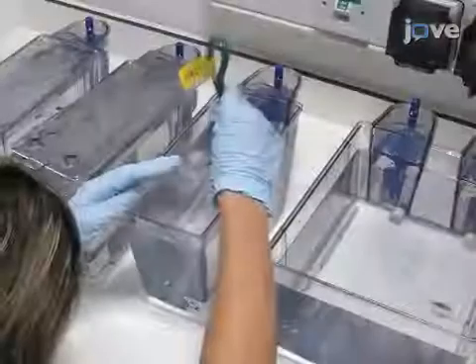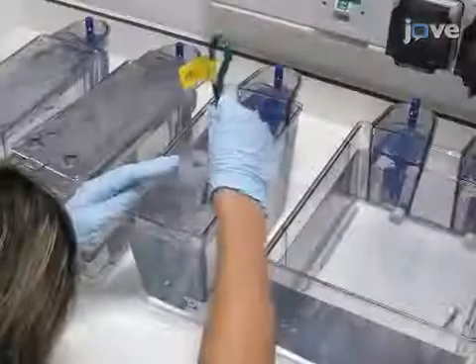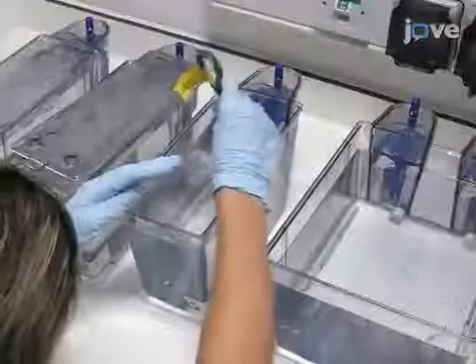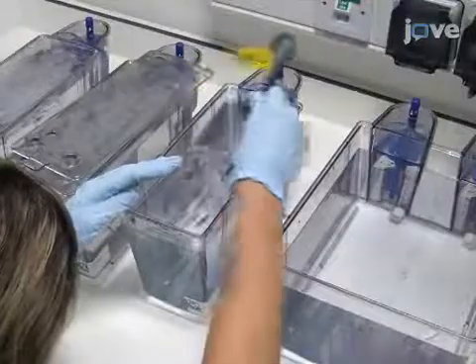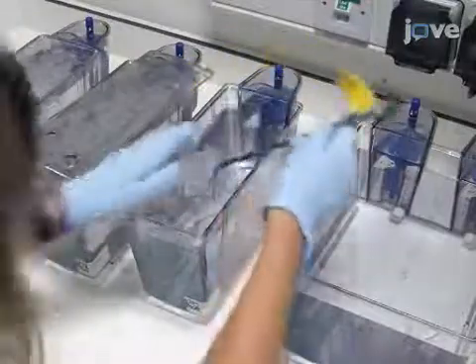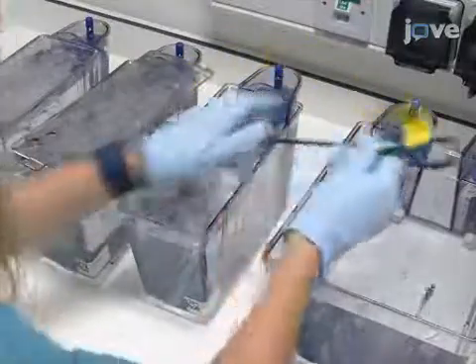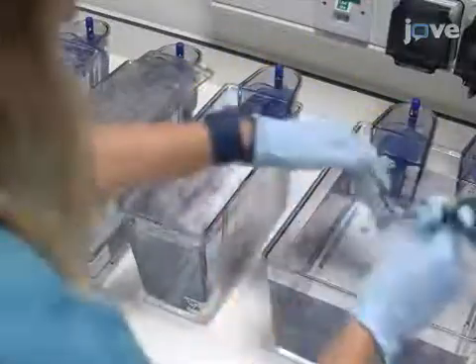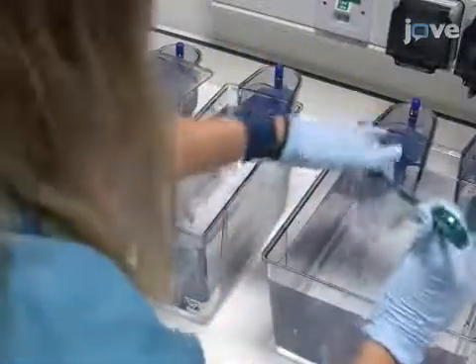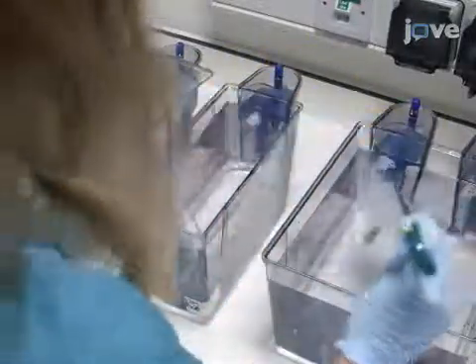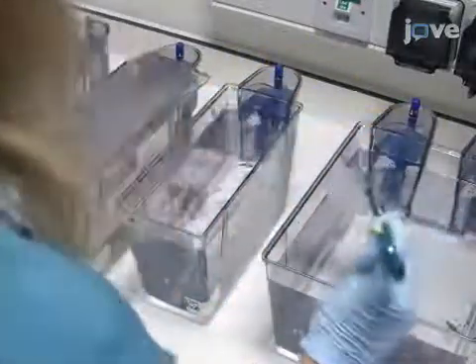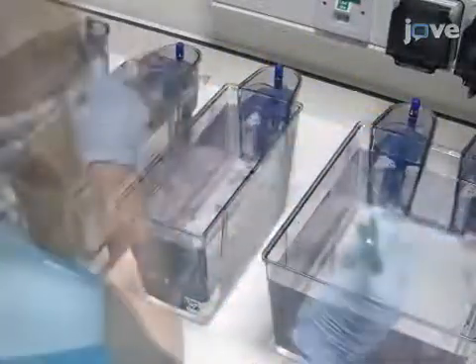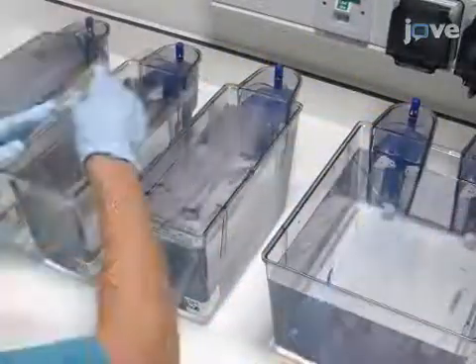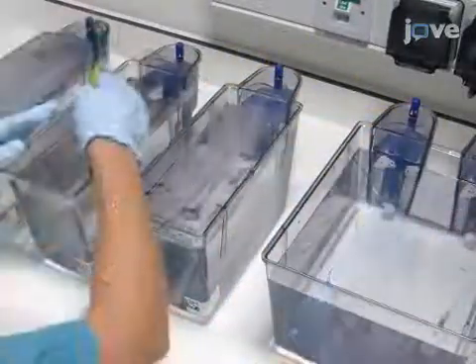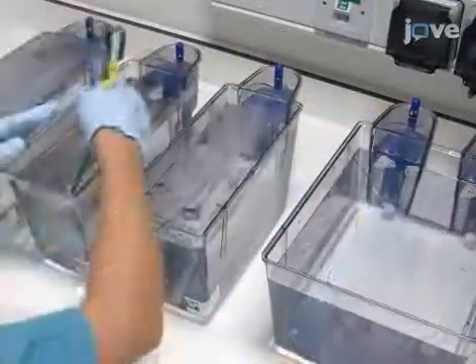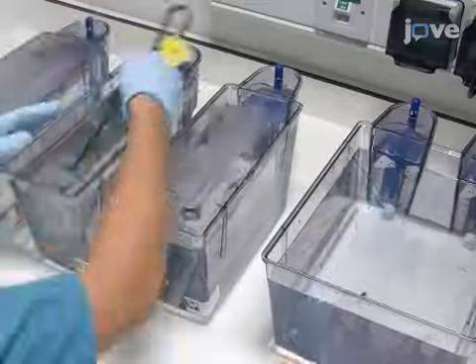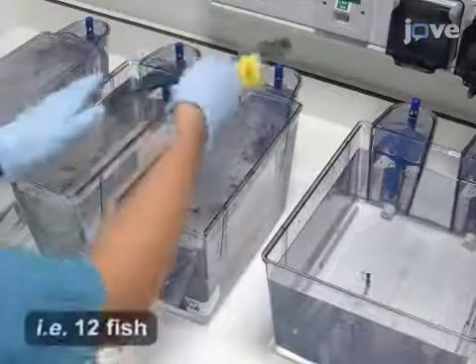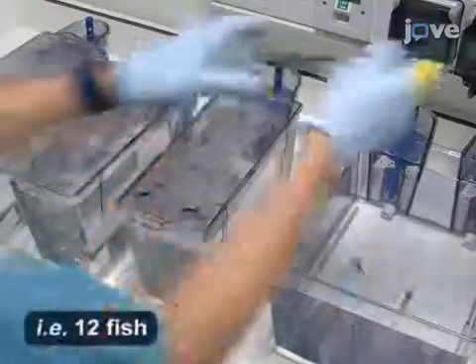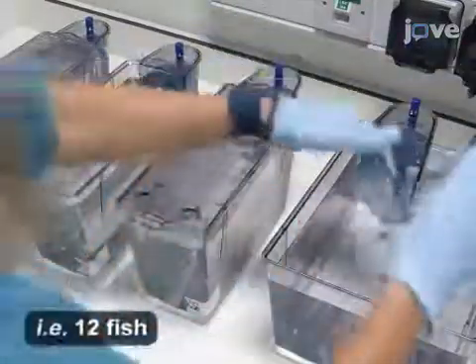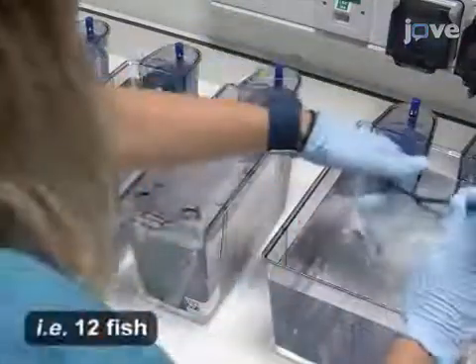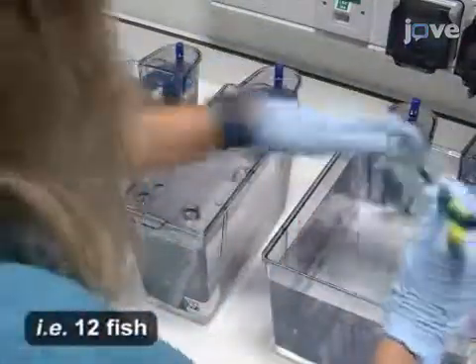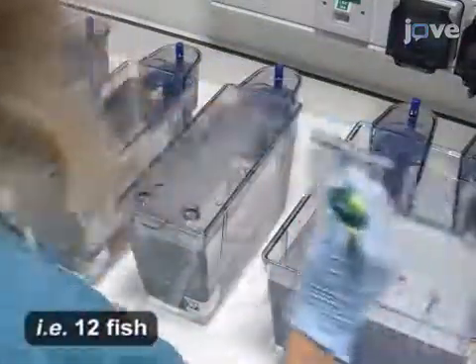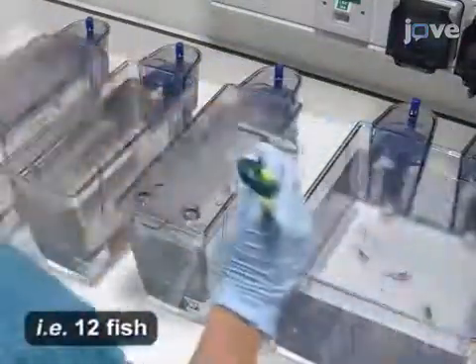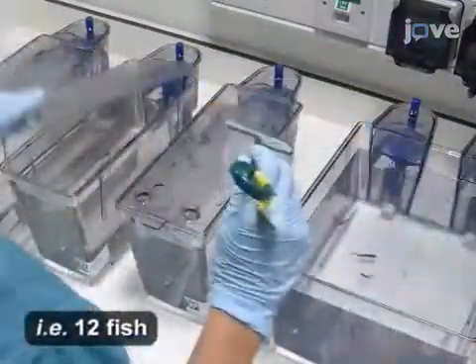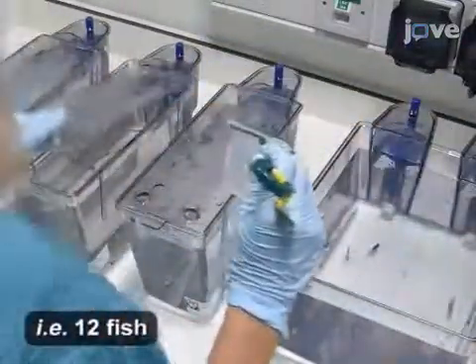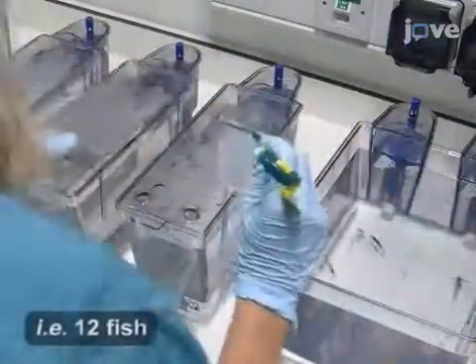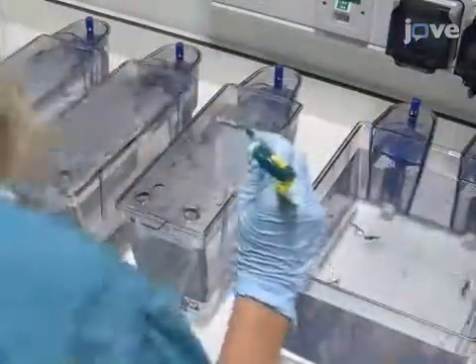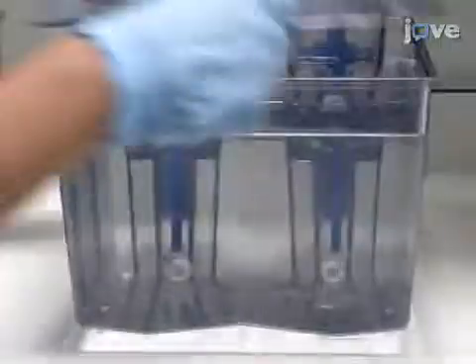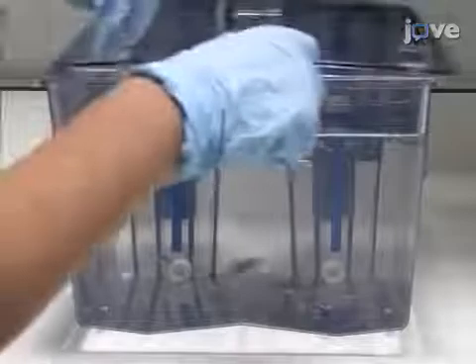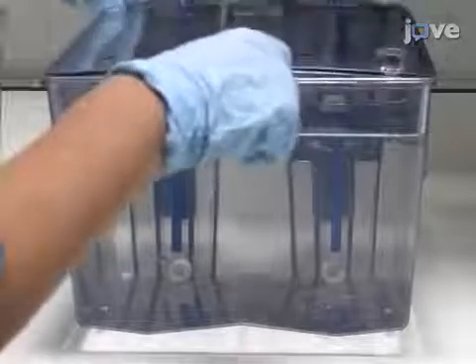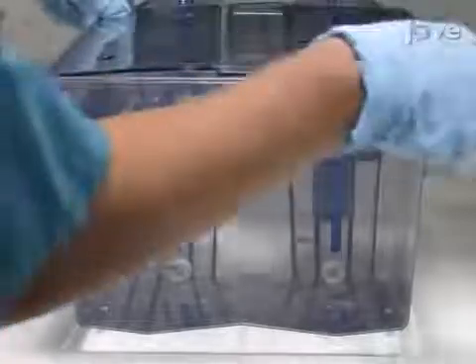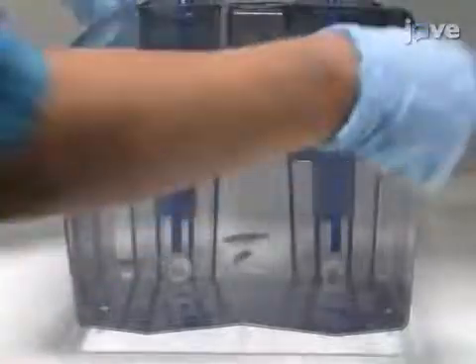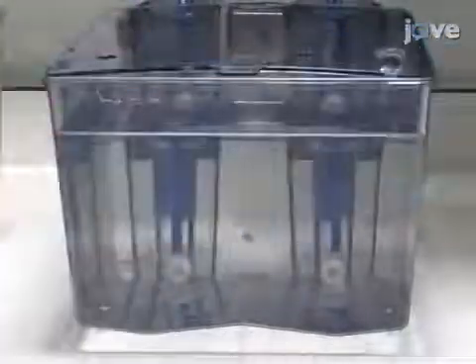Next, add 1-2 Danio rerio per liter, using wild-type fish of the dominant genetic background in the facility, for example AB. Select at least 6 fish.